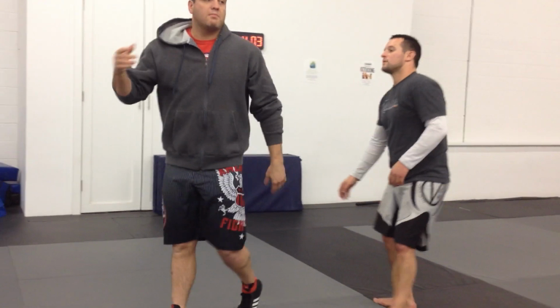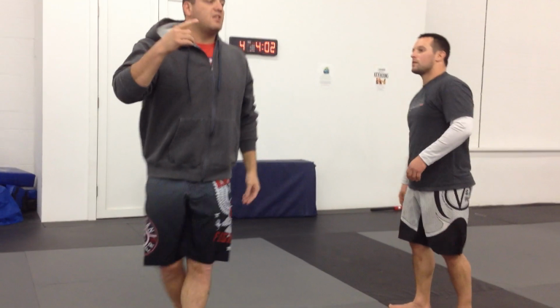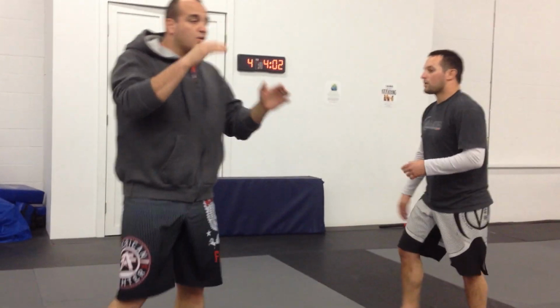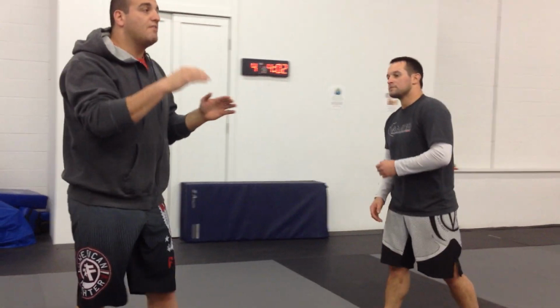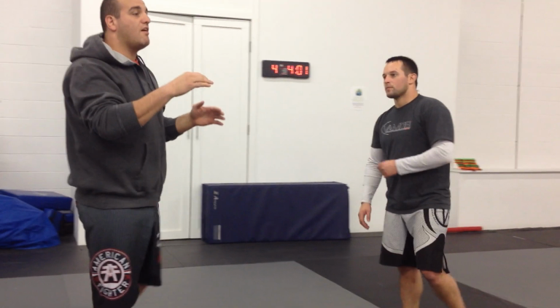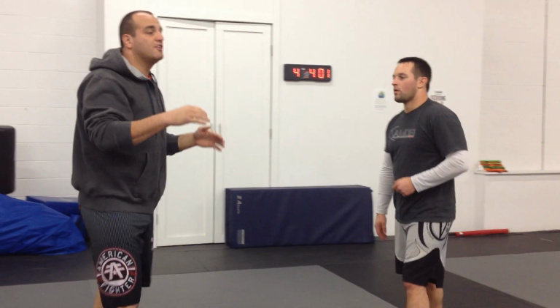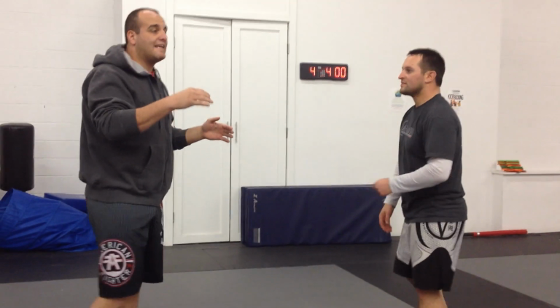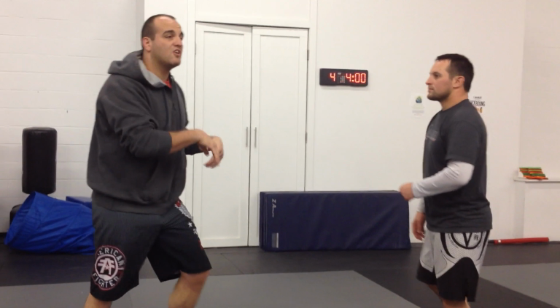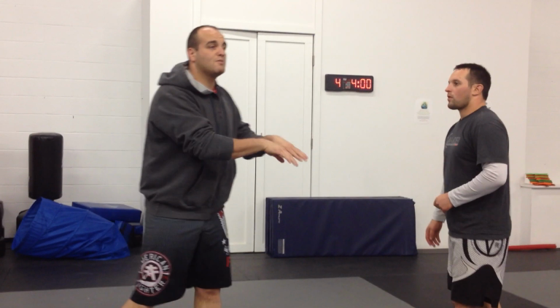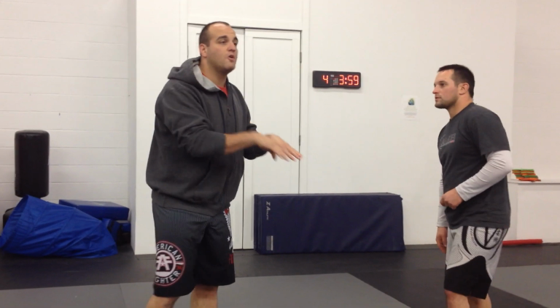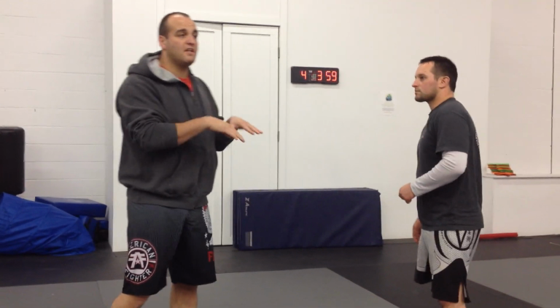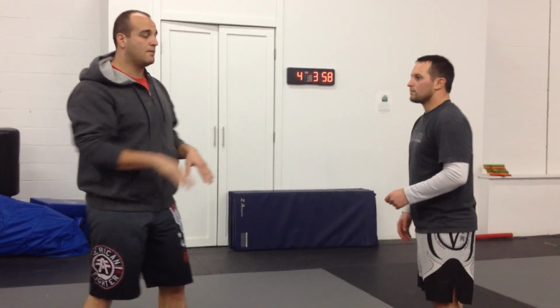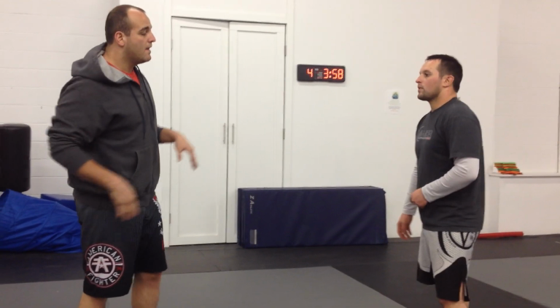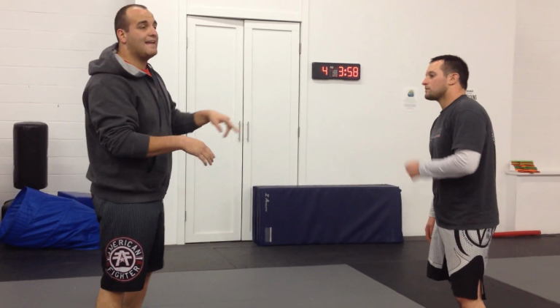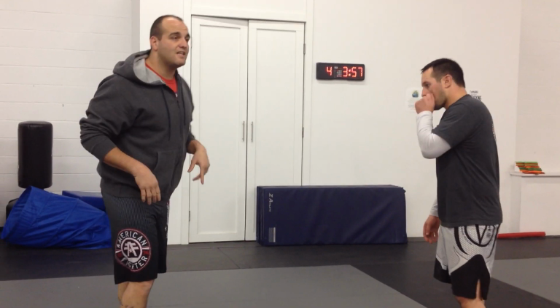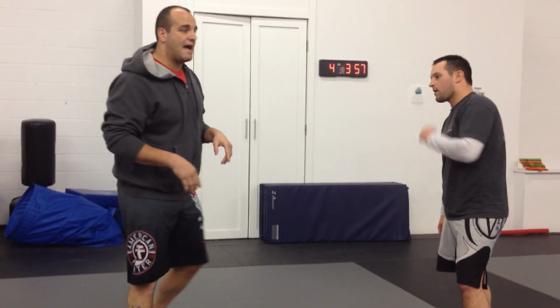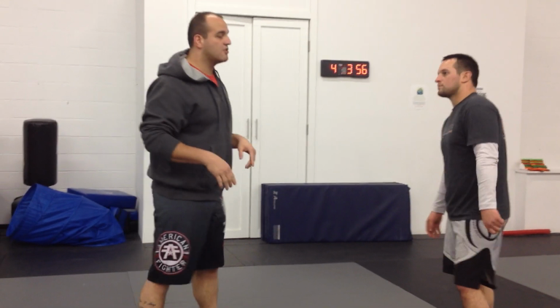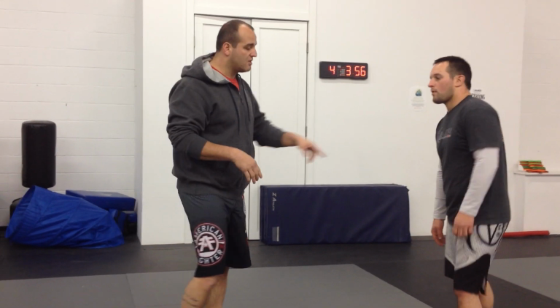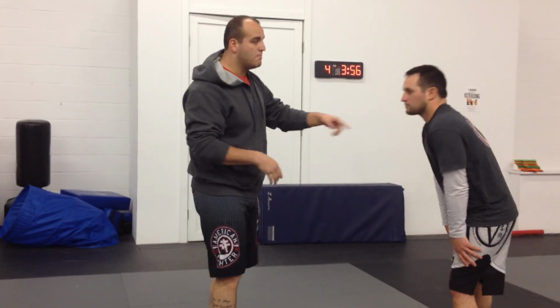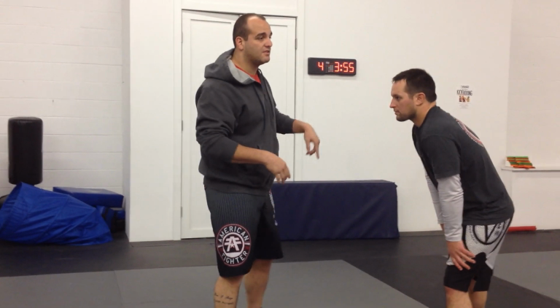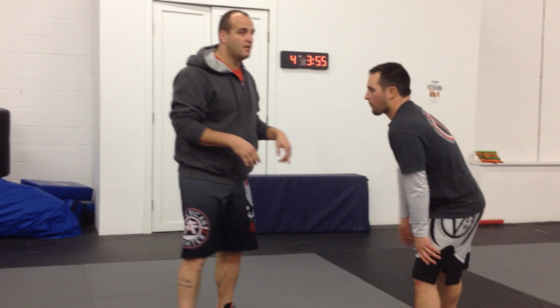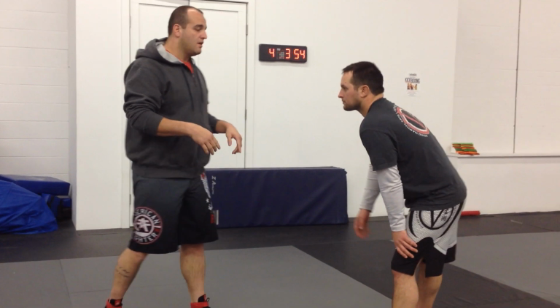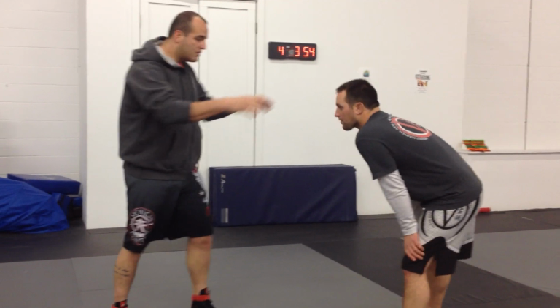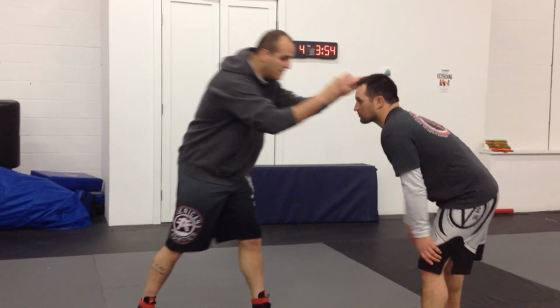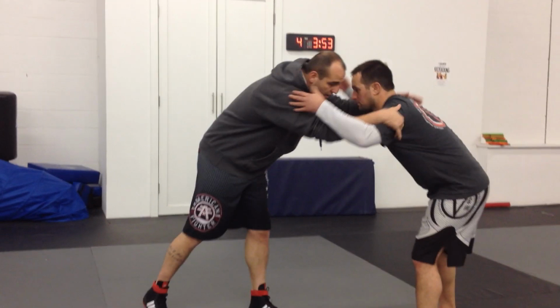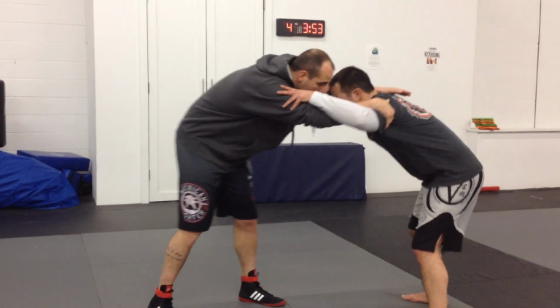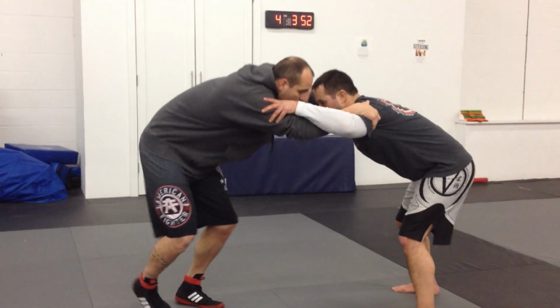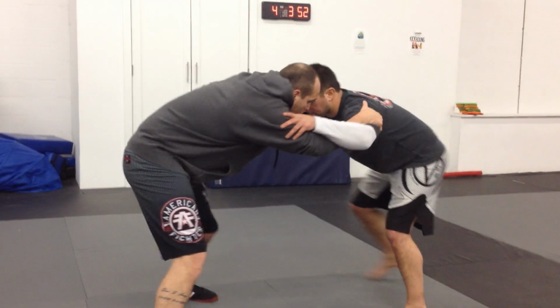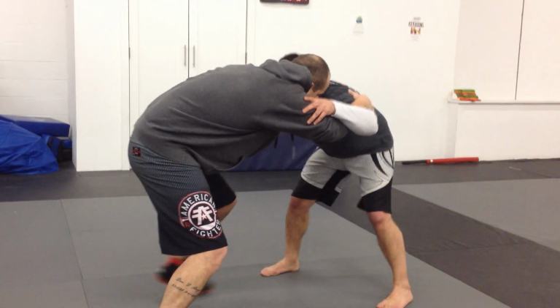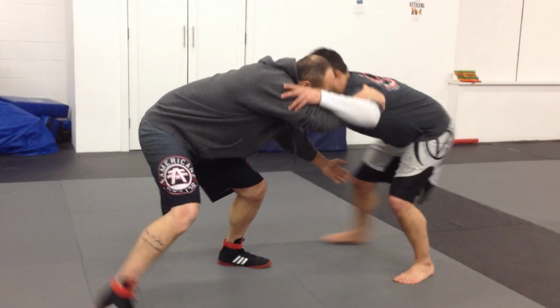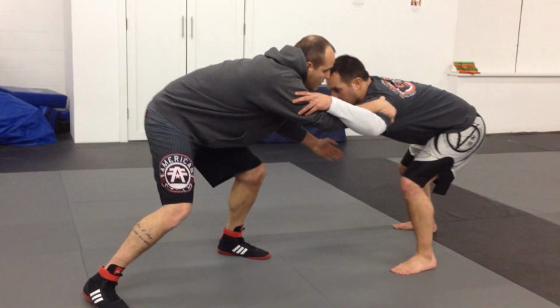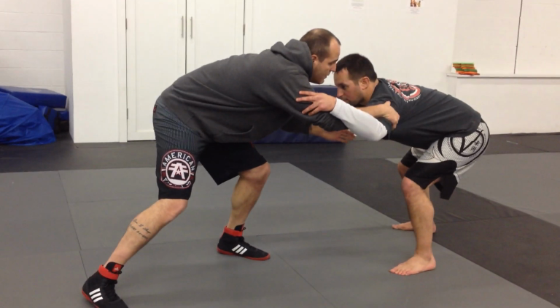Sometimes he lowers his level enough so that I can't get underneath him — it's very hard for me to get underneath him. And his leg is back, so he's going to be unbalanced. I'm here. He steps back and lowers his level a little bit.